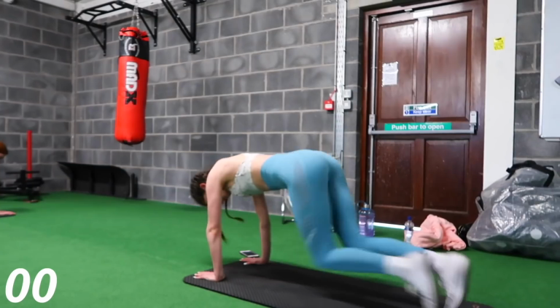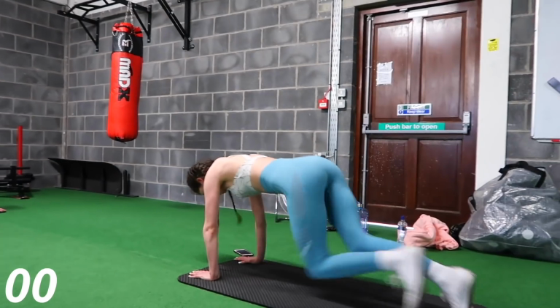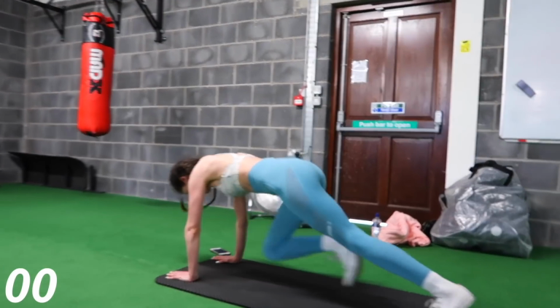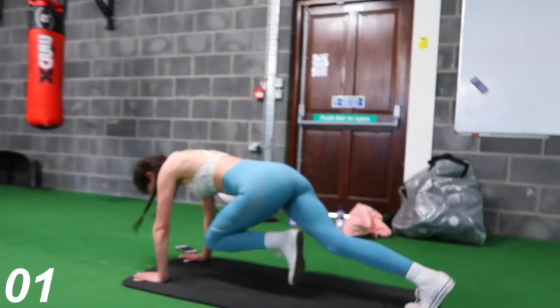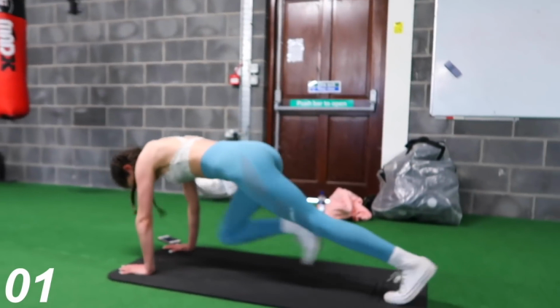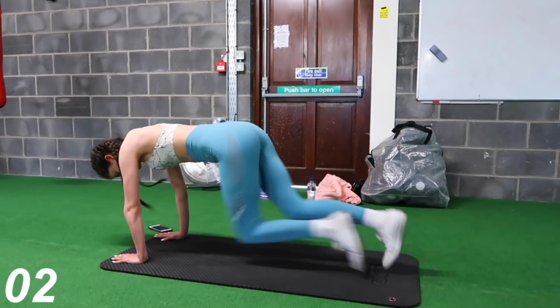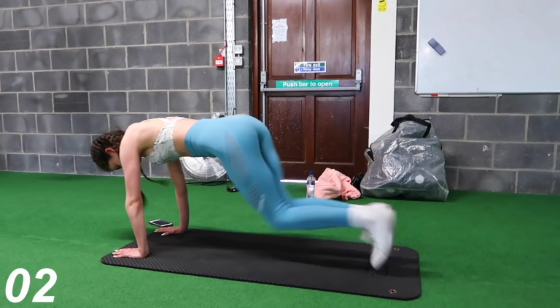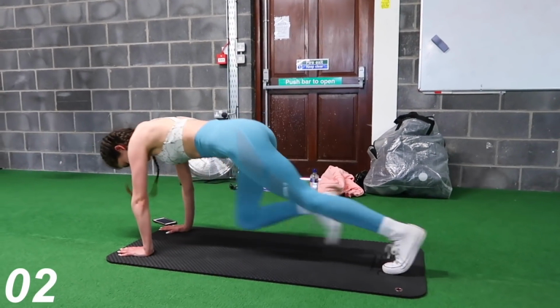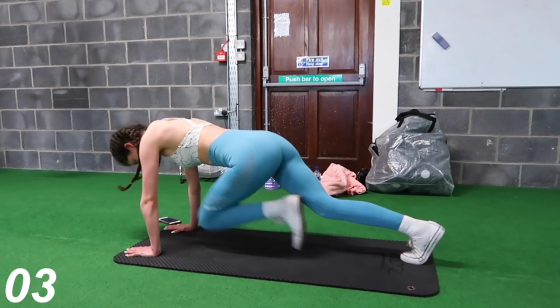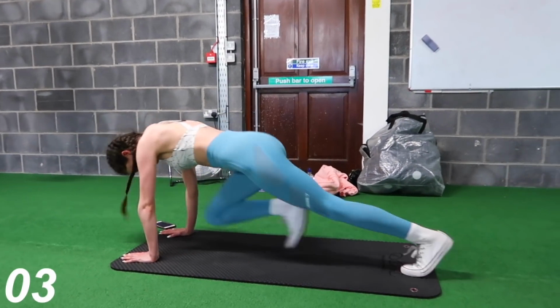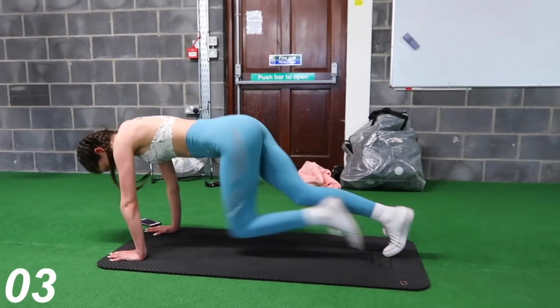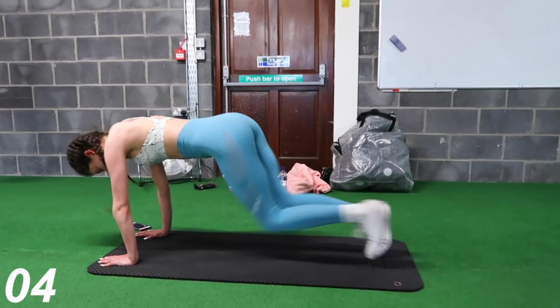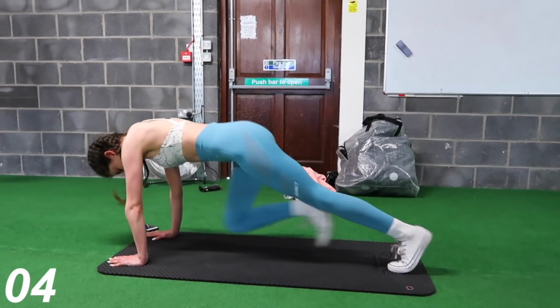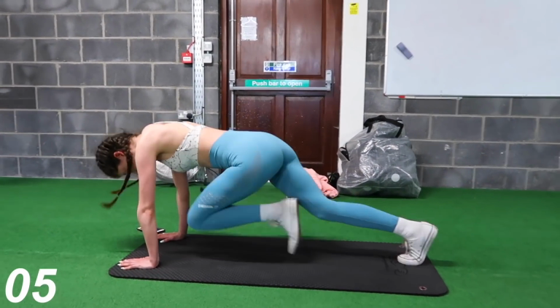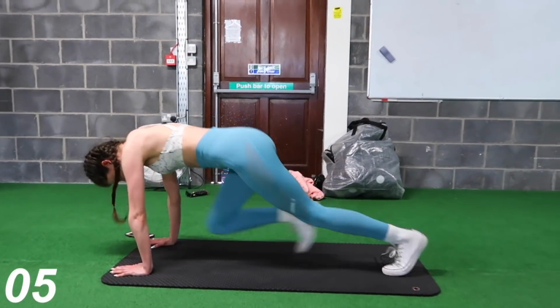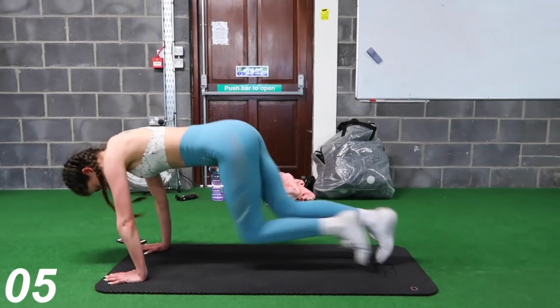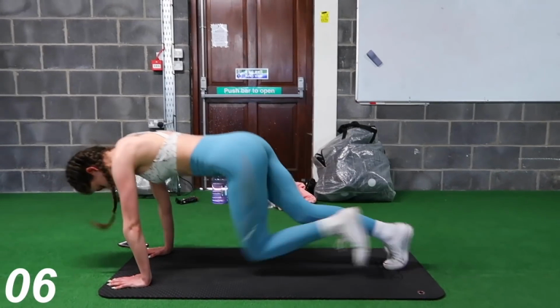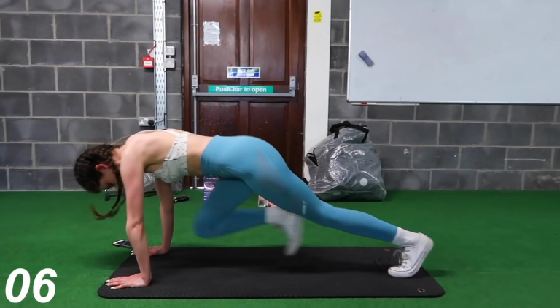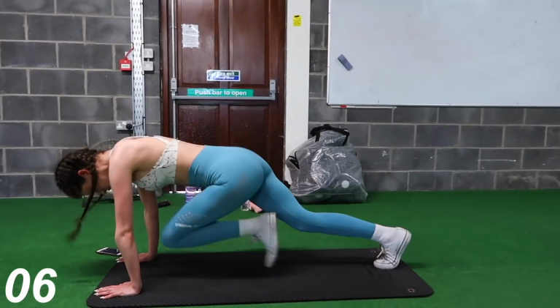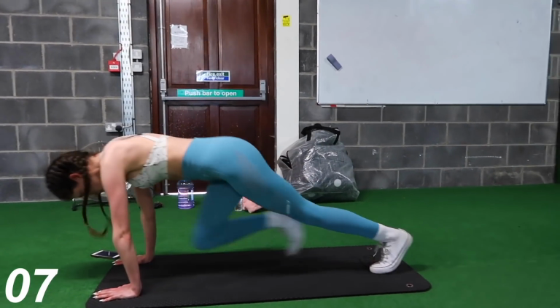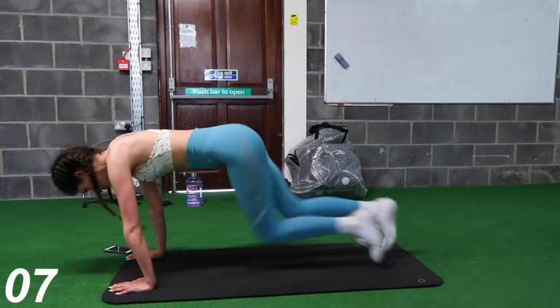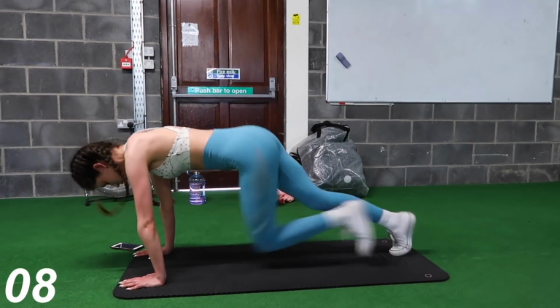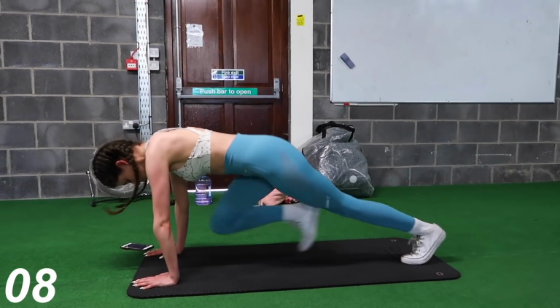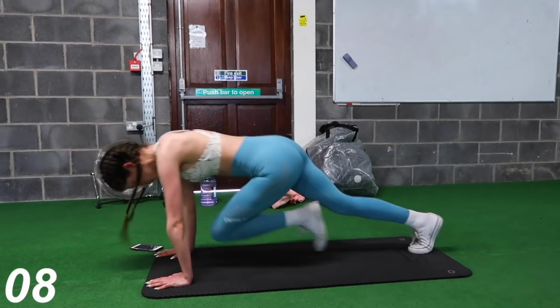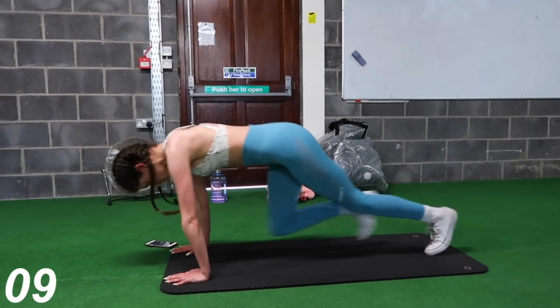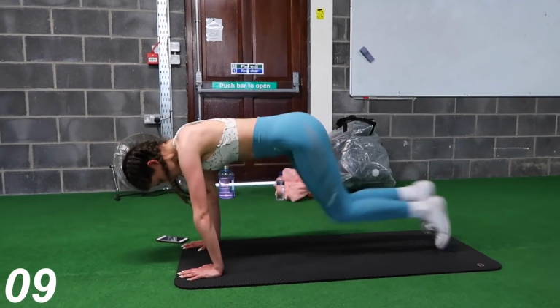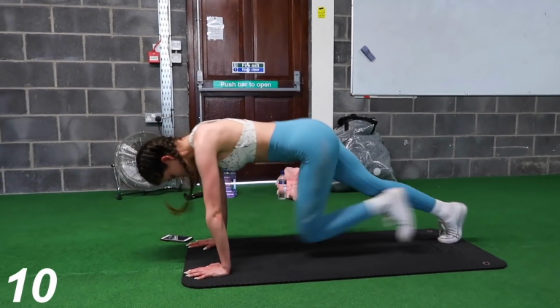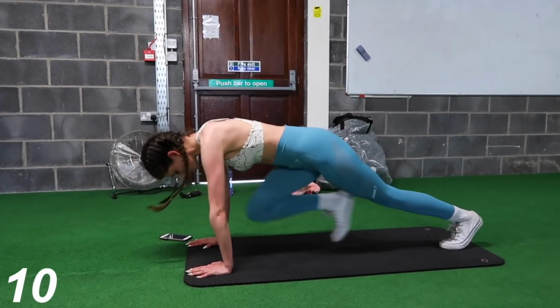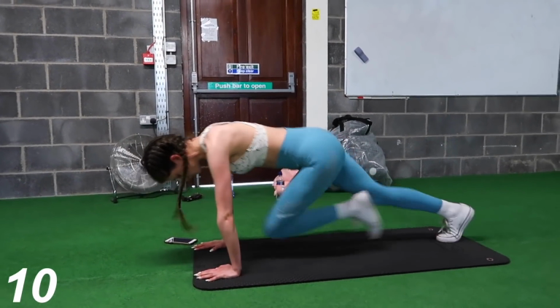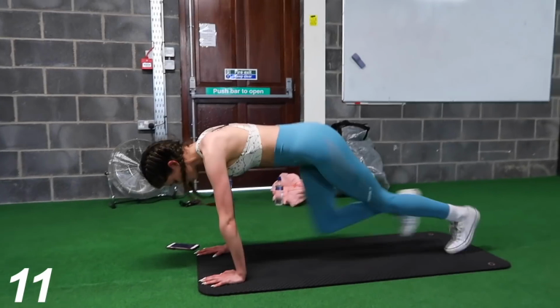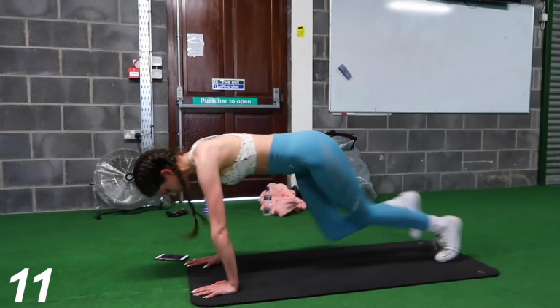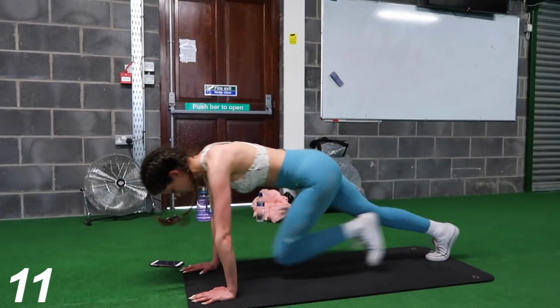Now we're moving on to mountain climbers — an all-time classic. You're just going to want to lift your knees up as high as you possibly can. It's also a great one to get your heart pumping and get that blood flowing around your body.